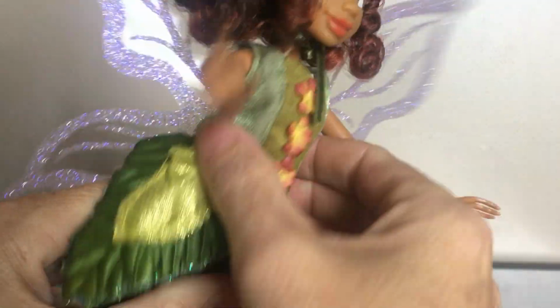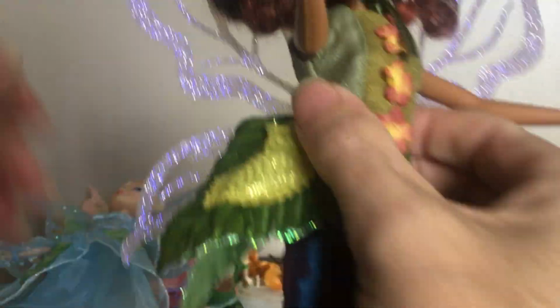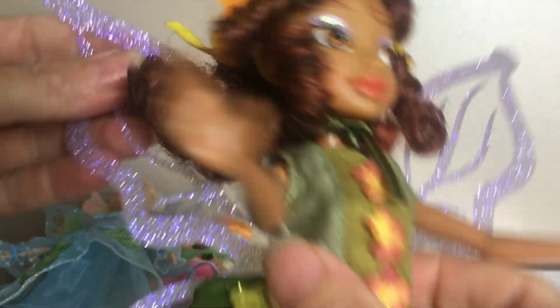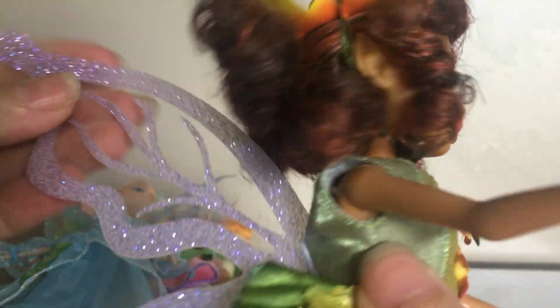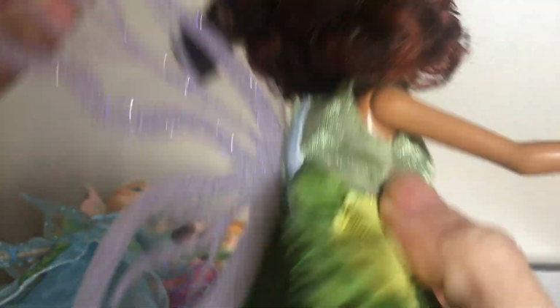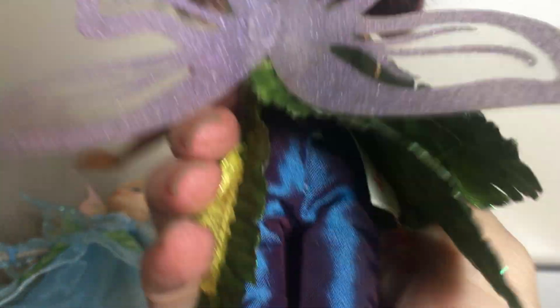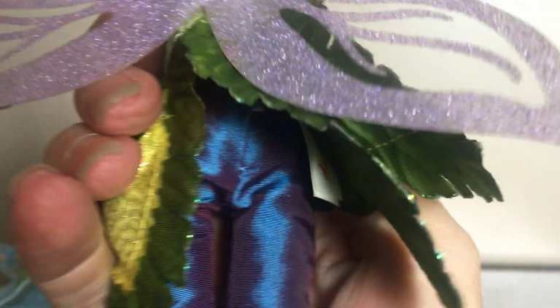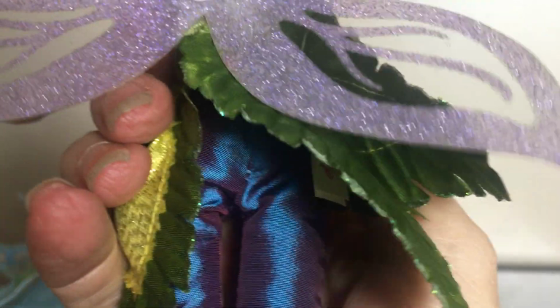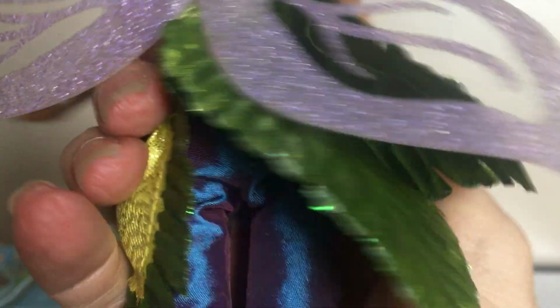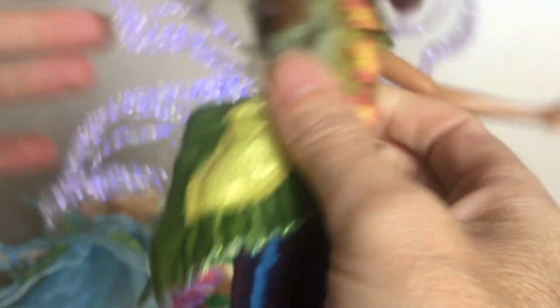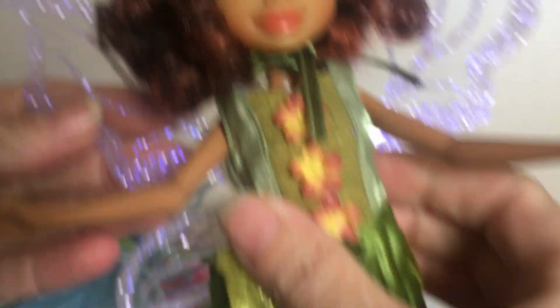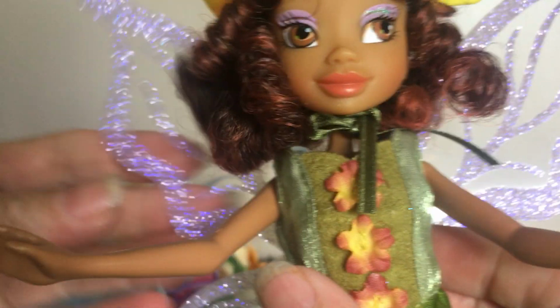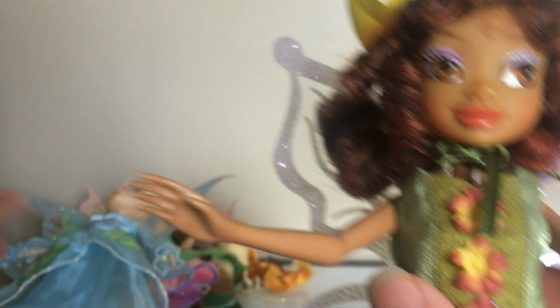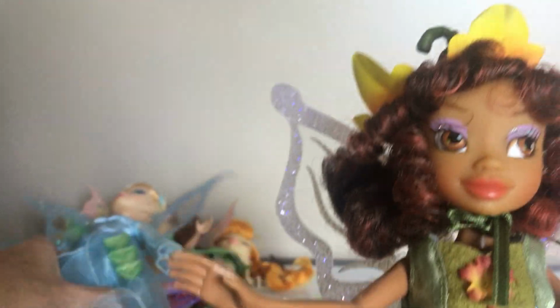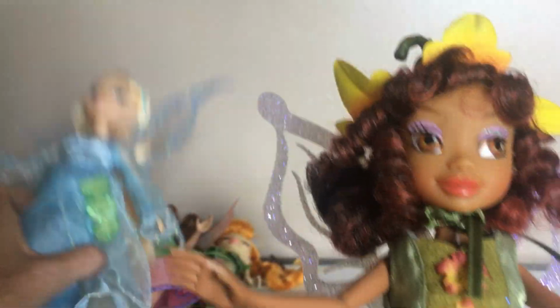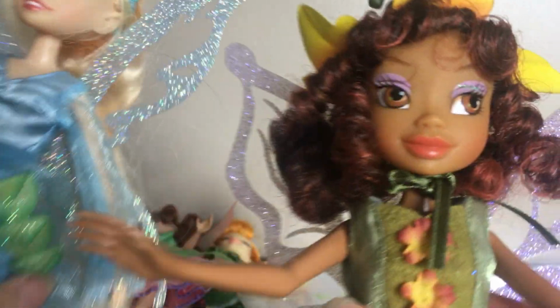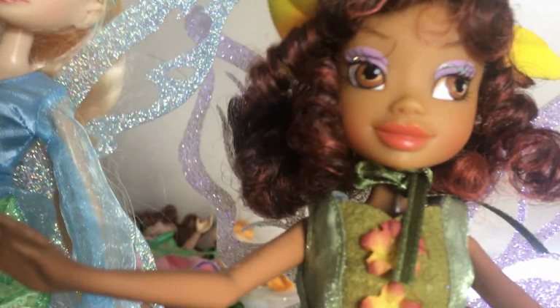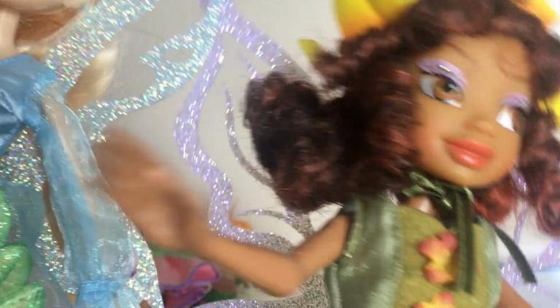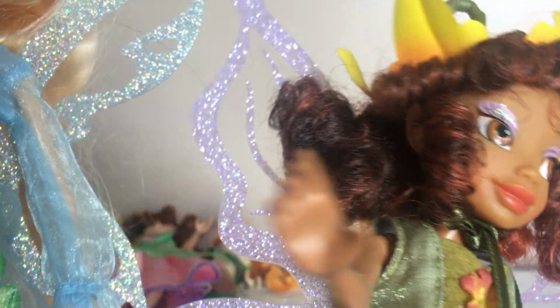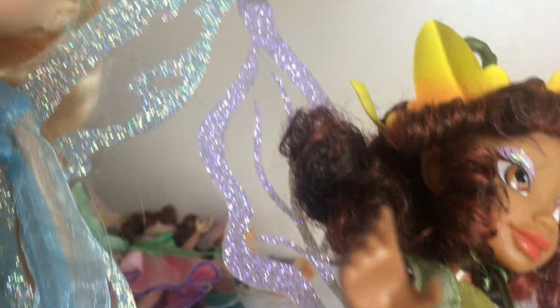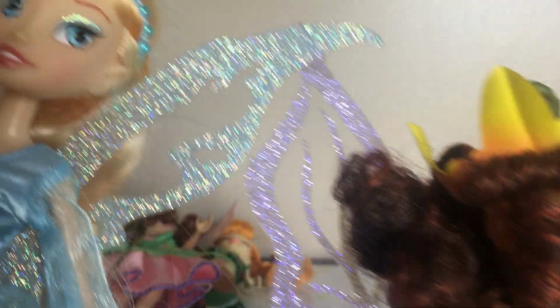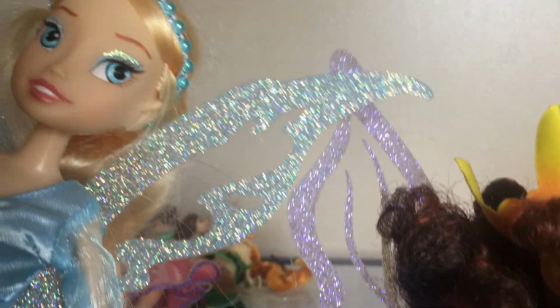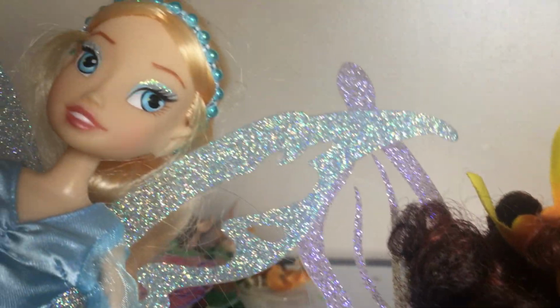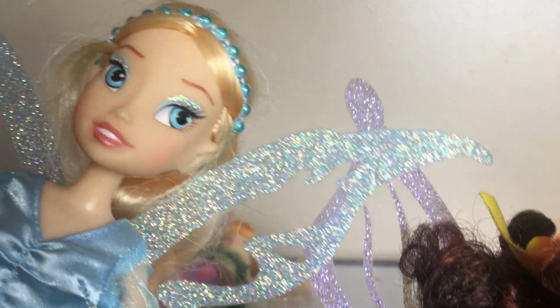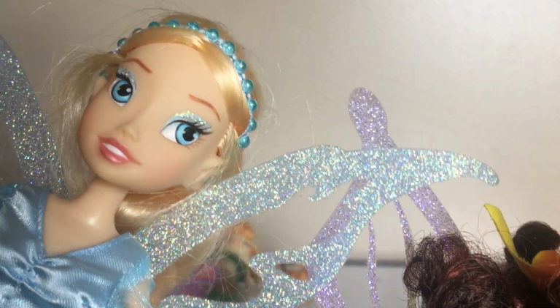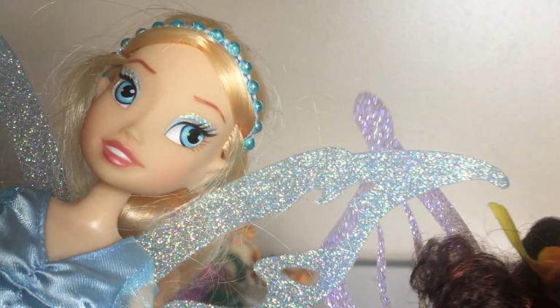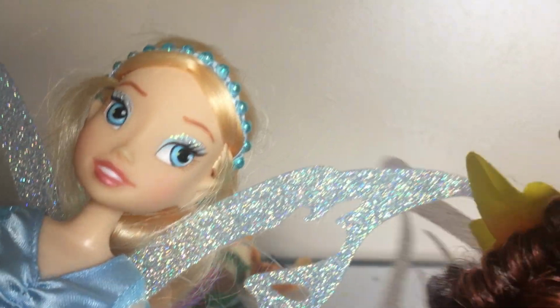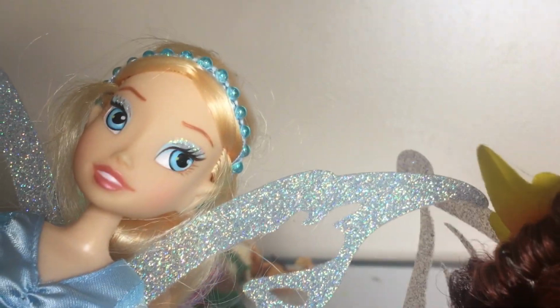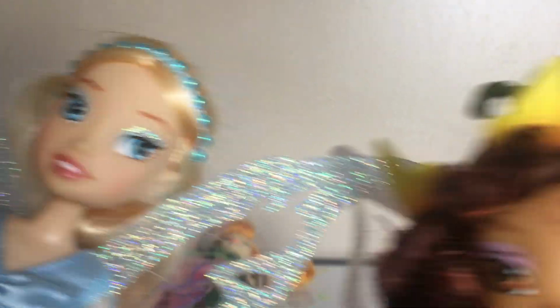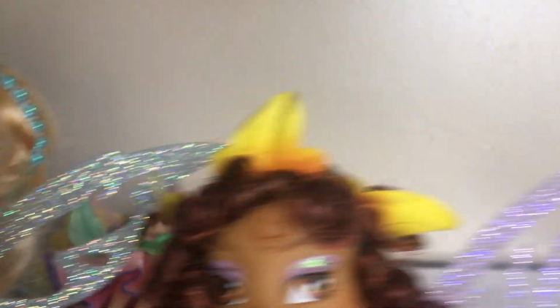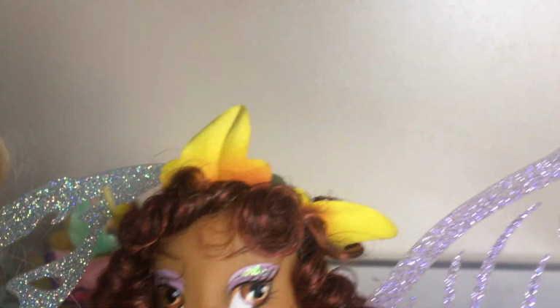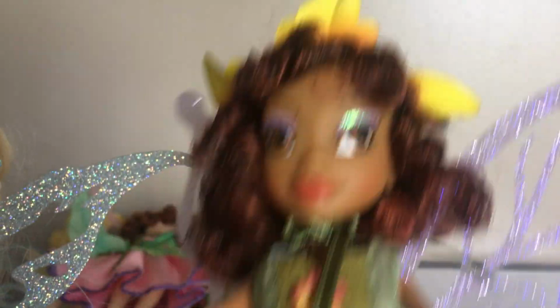All their wings are all different colors of glitter. They're so adorable.